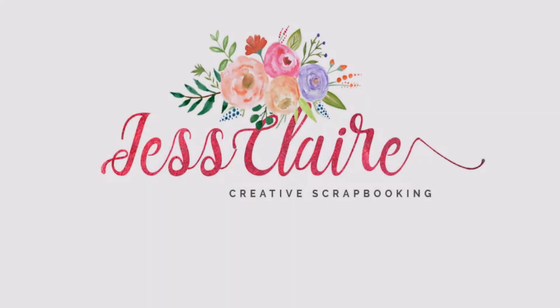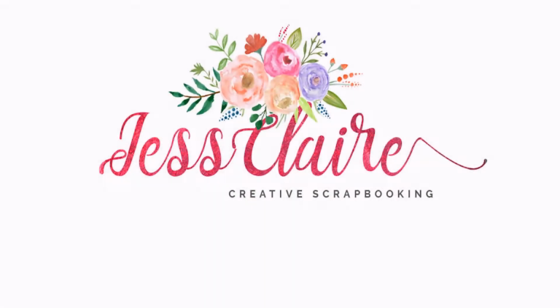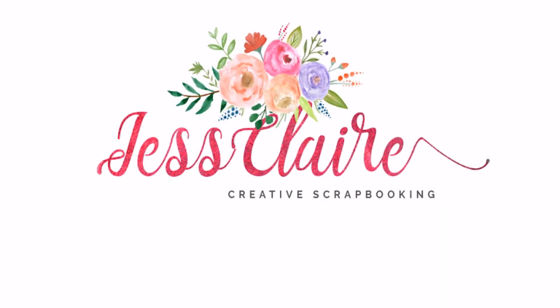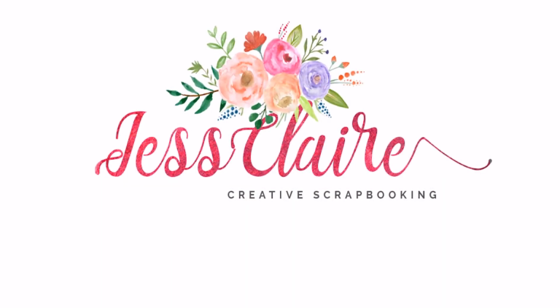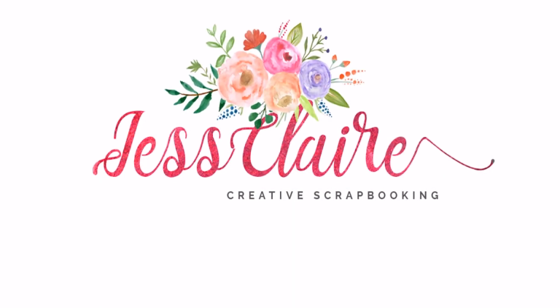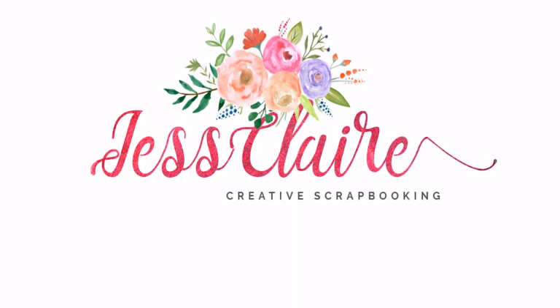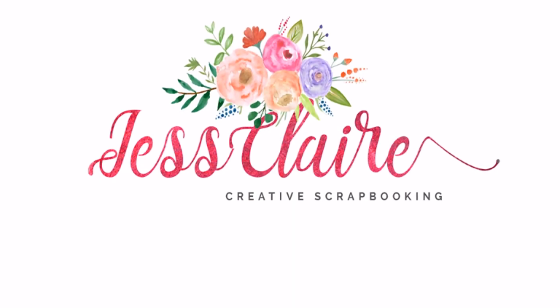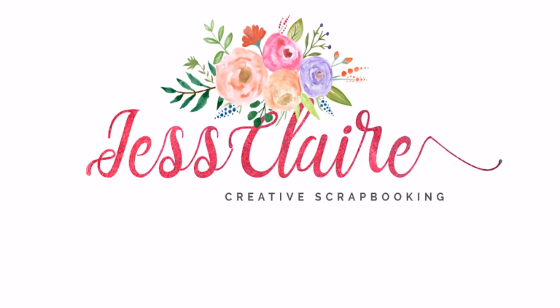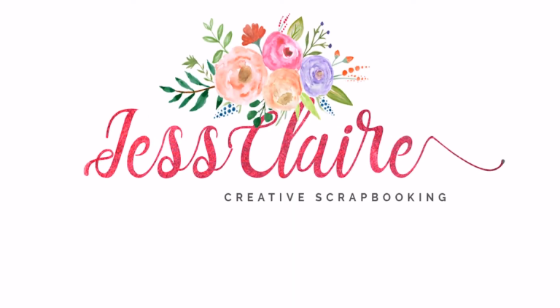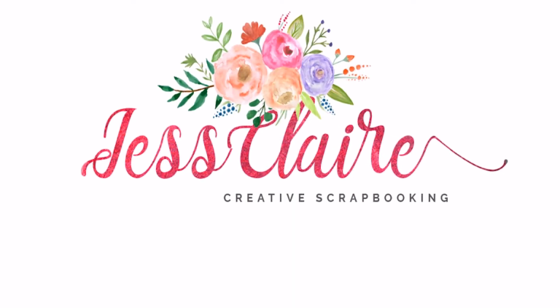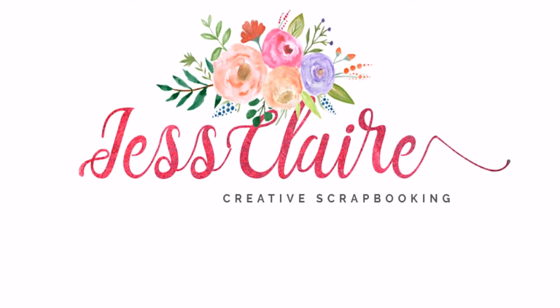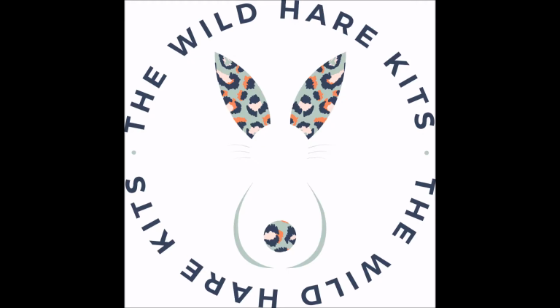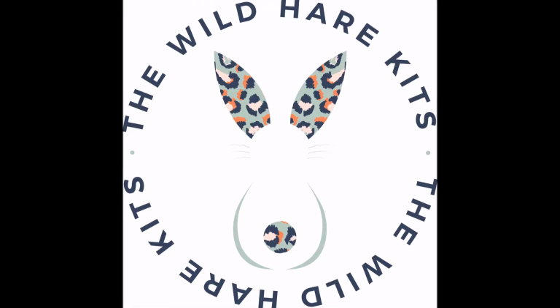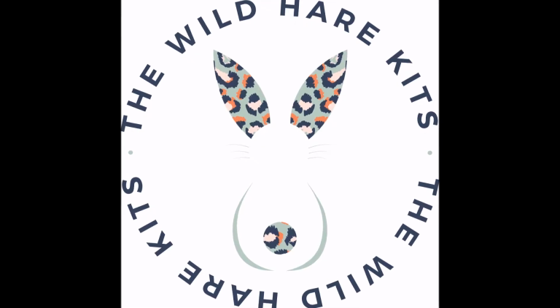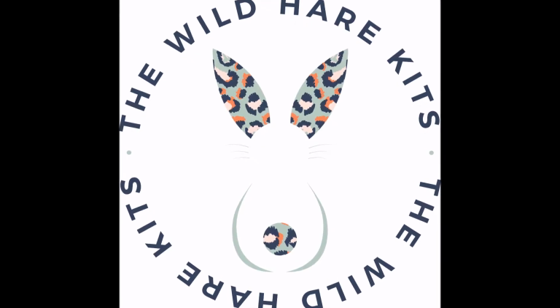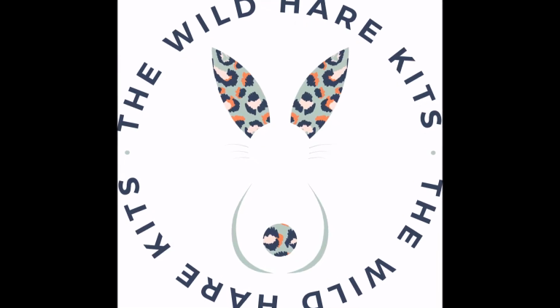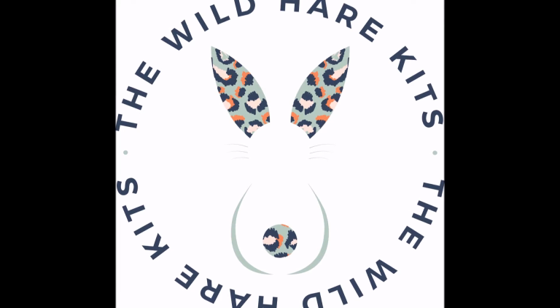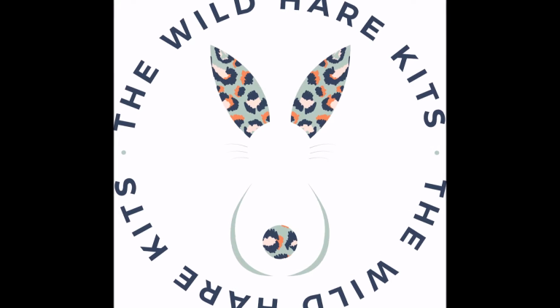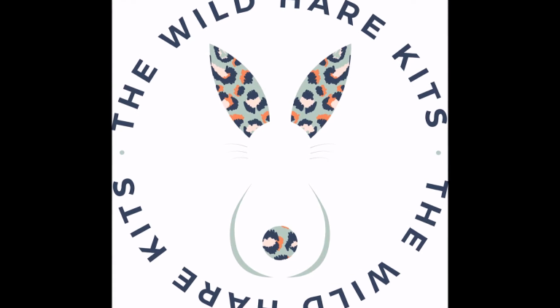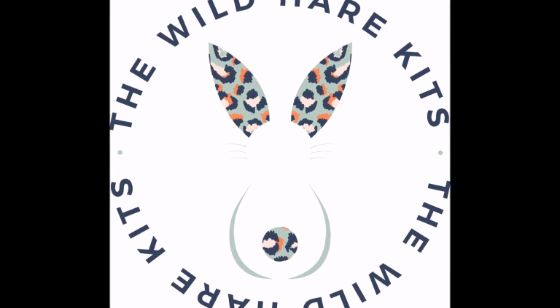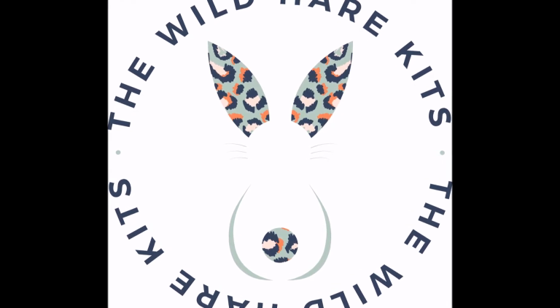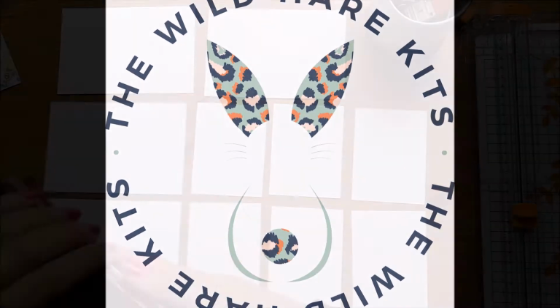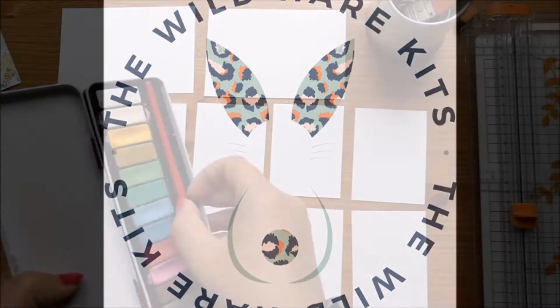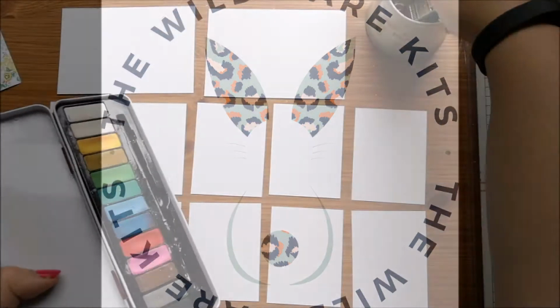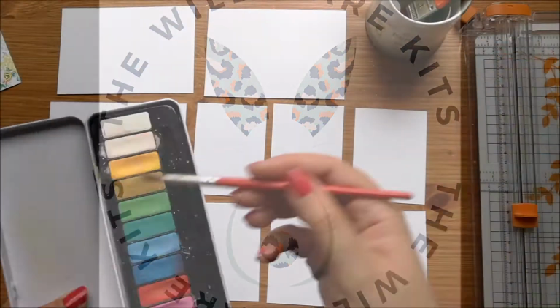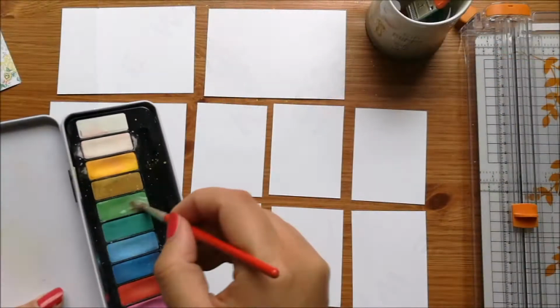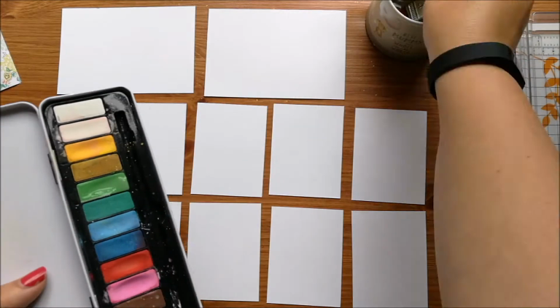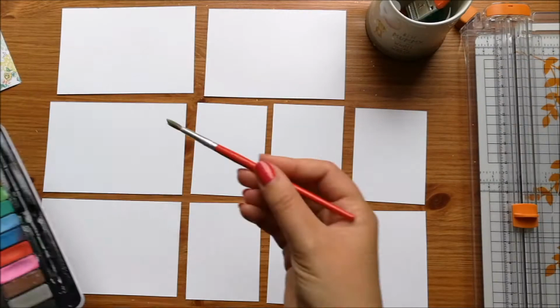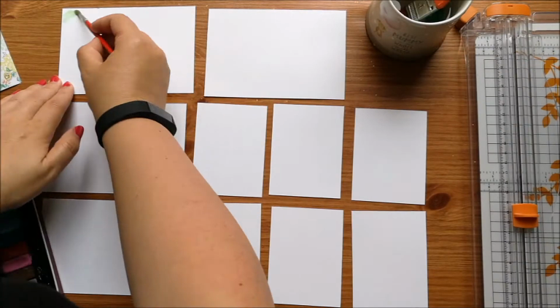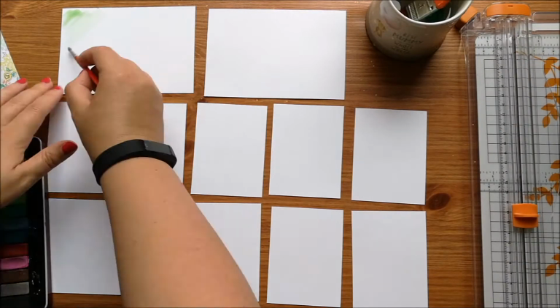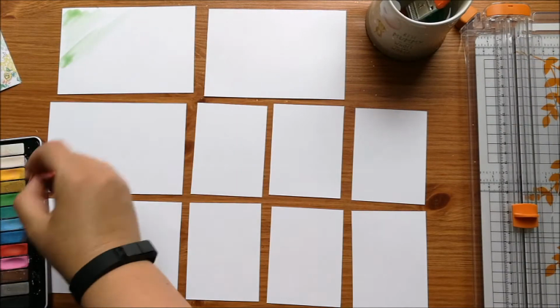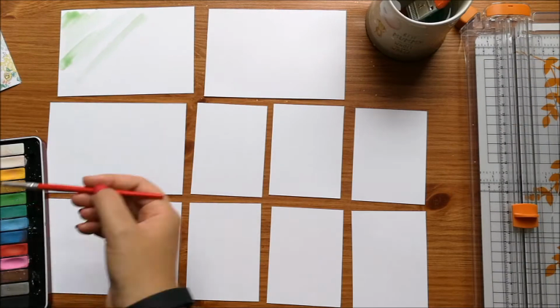Hi guys, welcome back to JustColor Creates. Today I have another Wild Hair Kits video for you and this one is making DIY Project Life Cards.